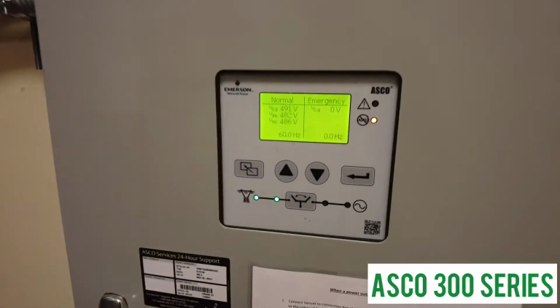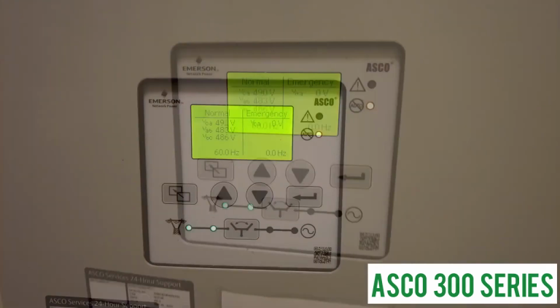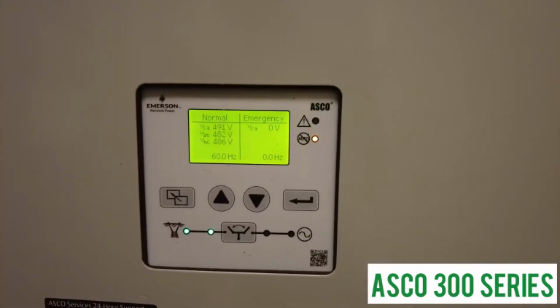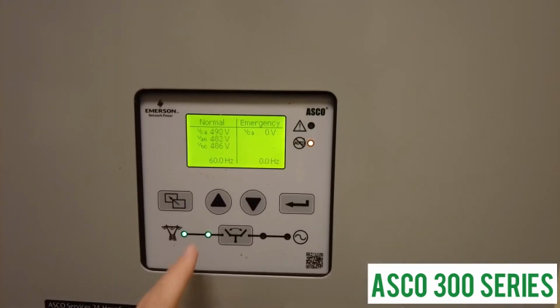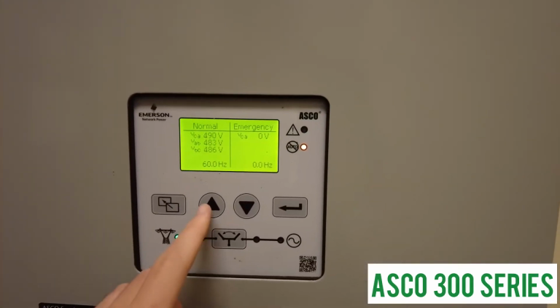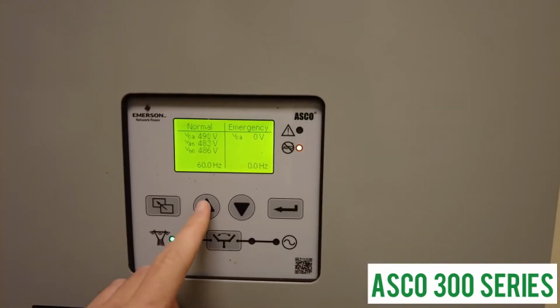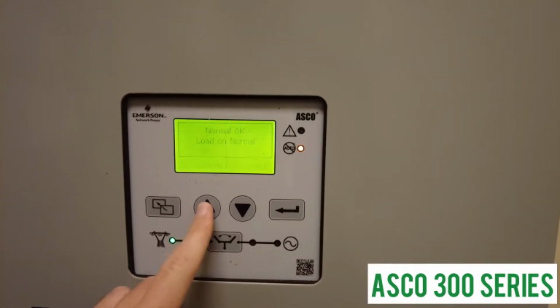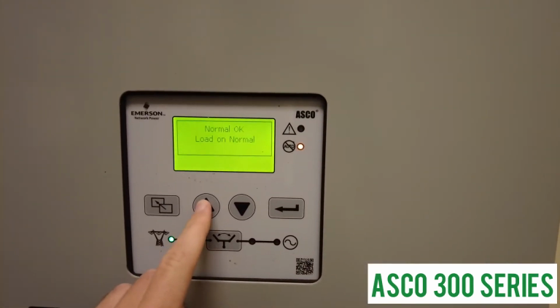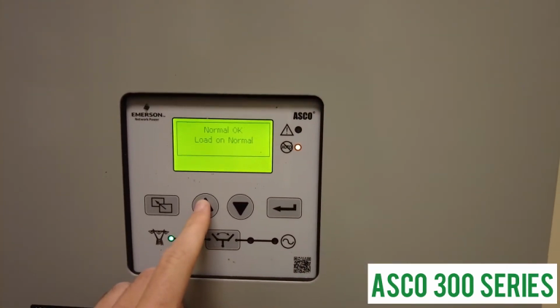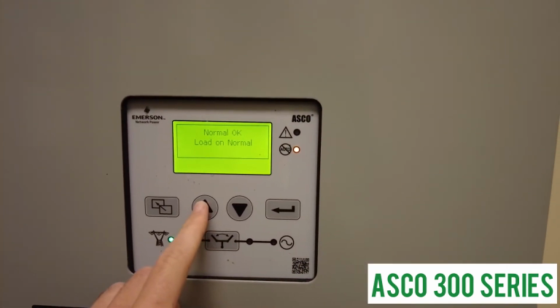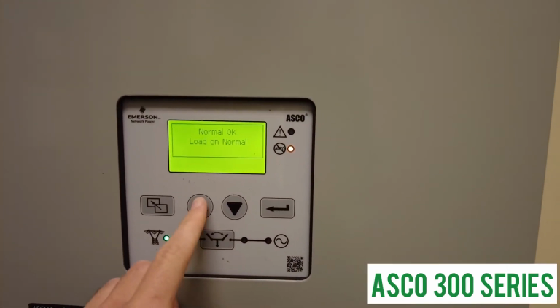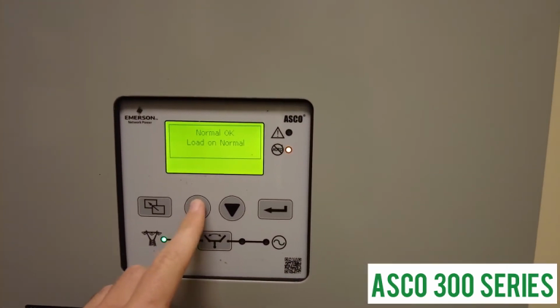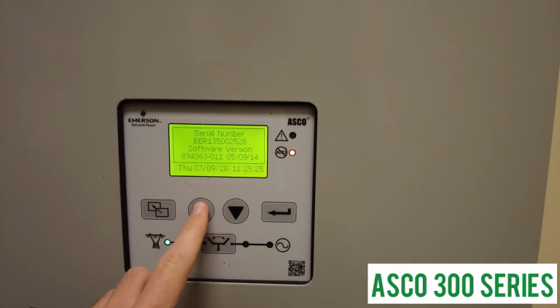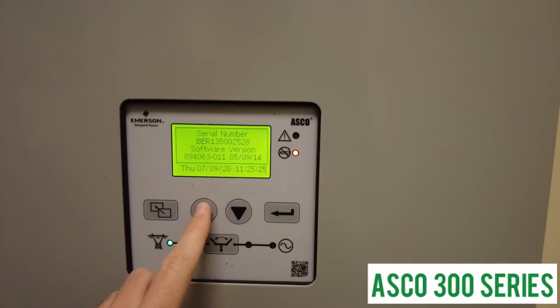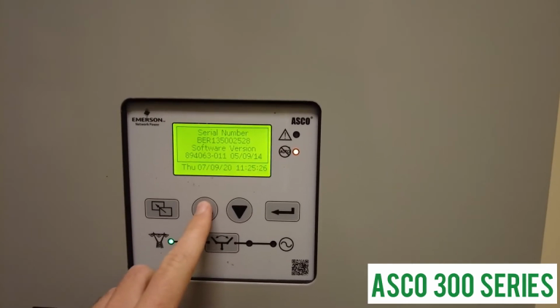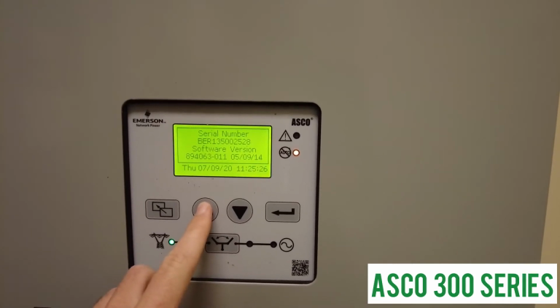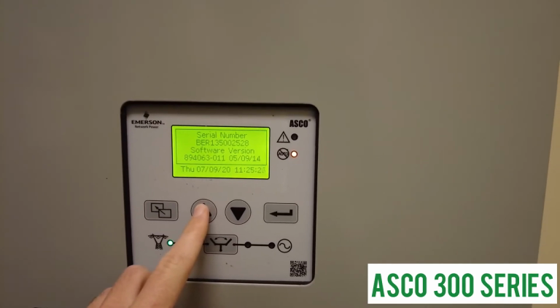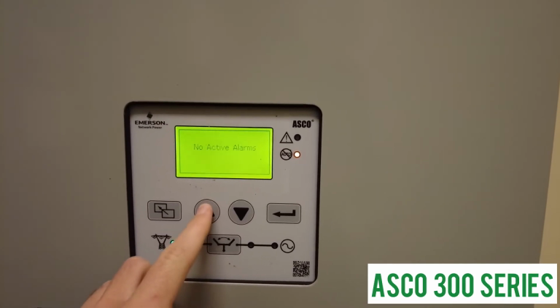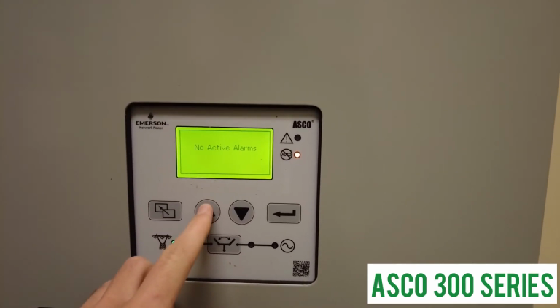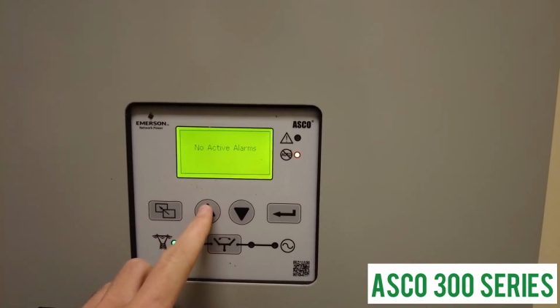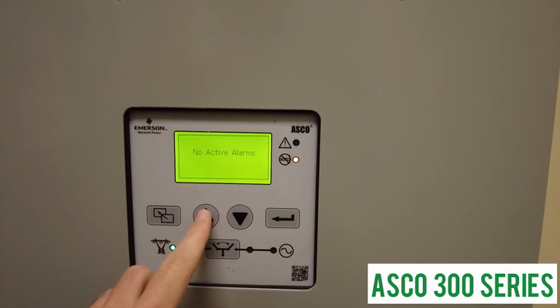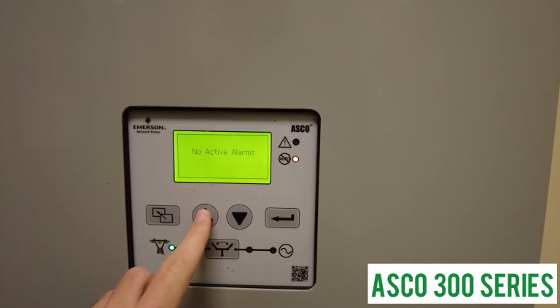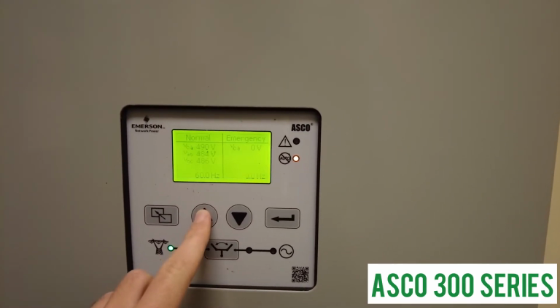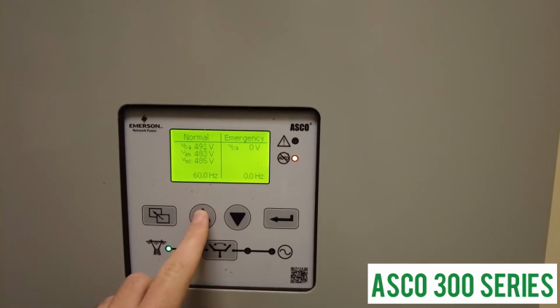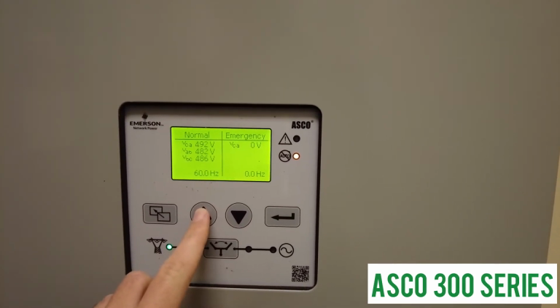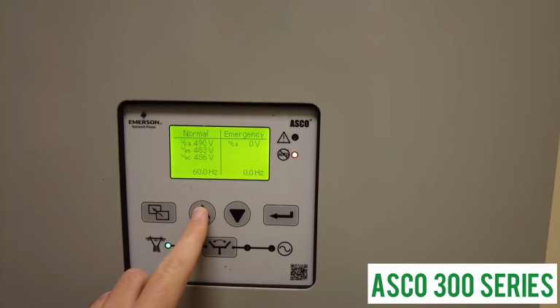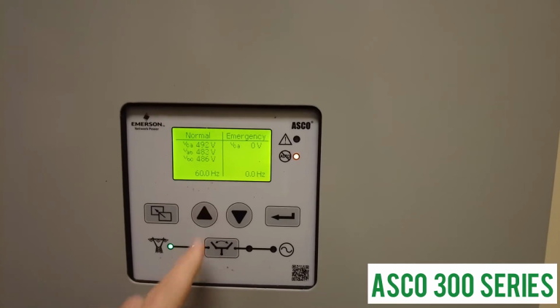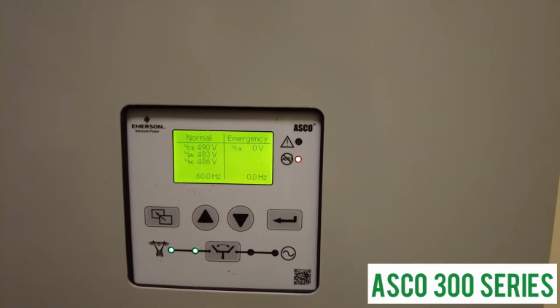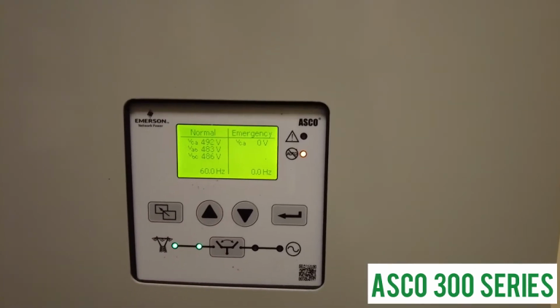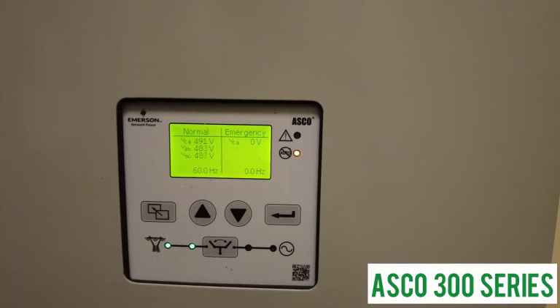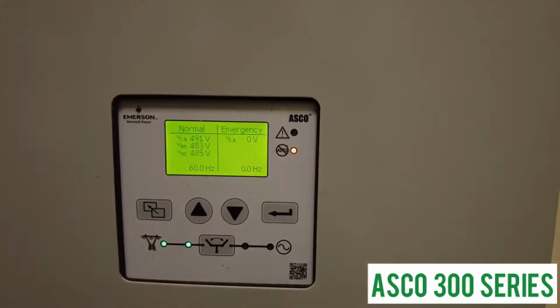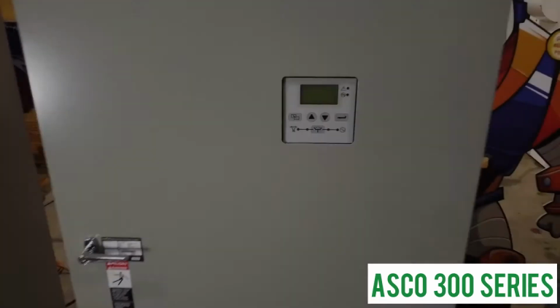The digital 300 series controller is easy to operate with multi-language capability. The controller can be configured to specific load requirements with its vast array of timers.